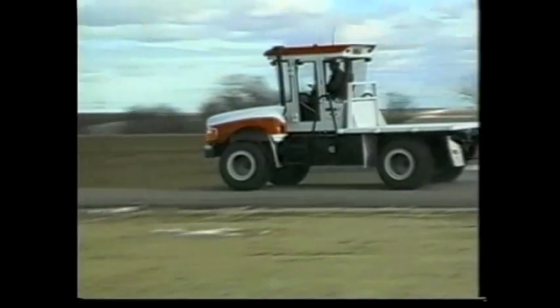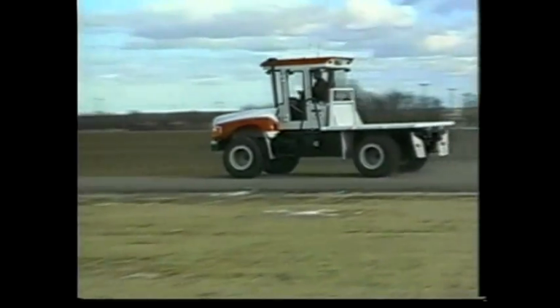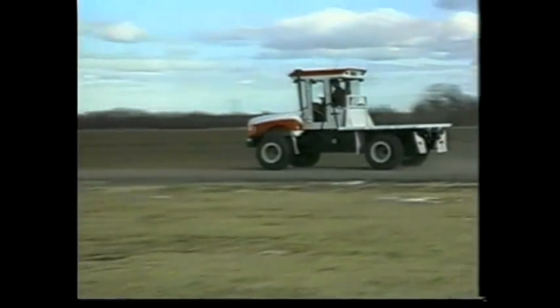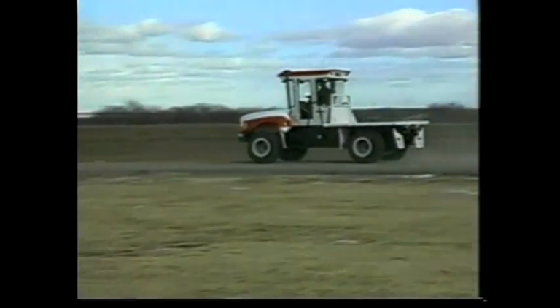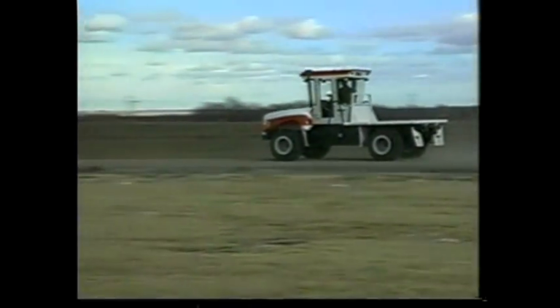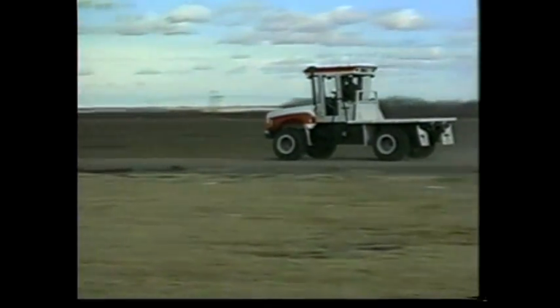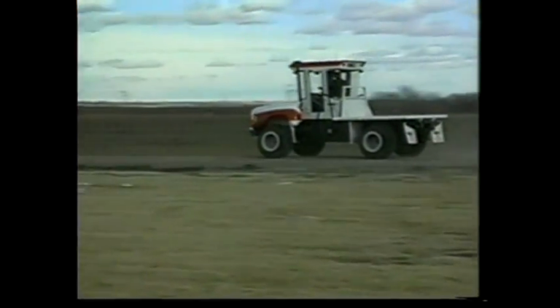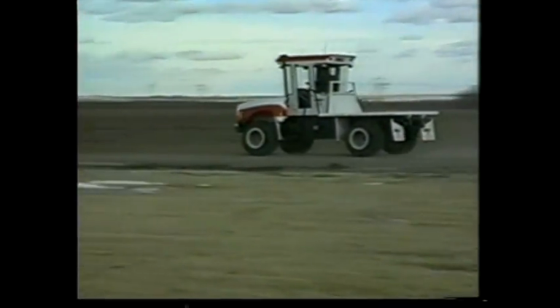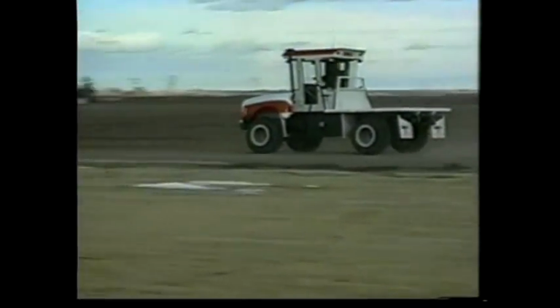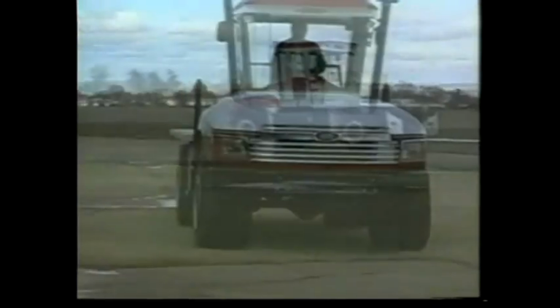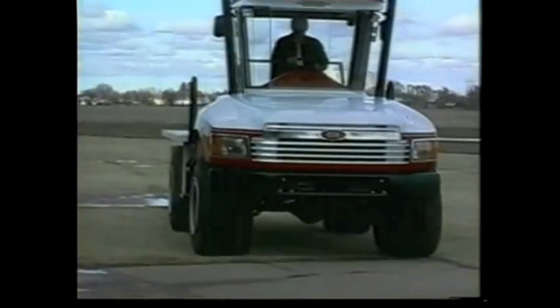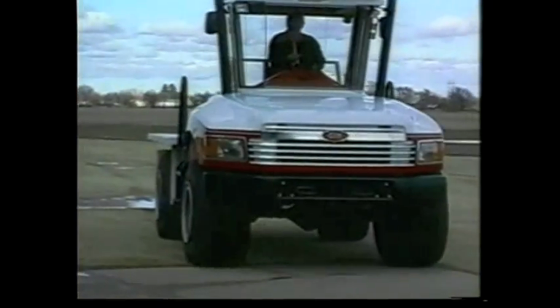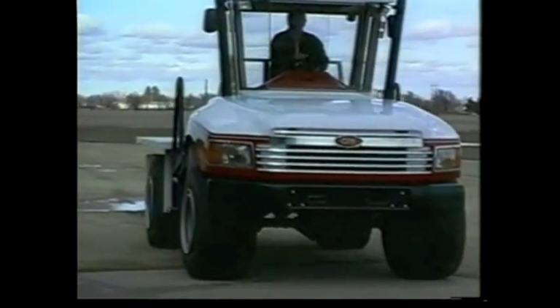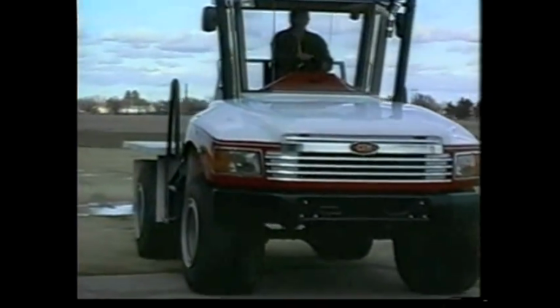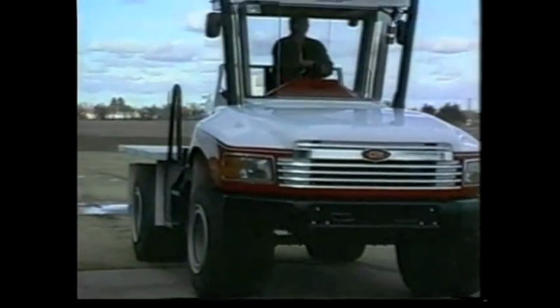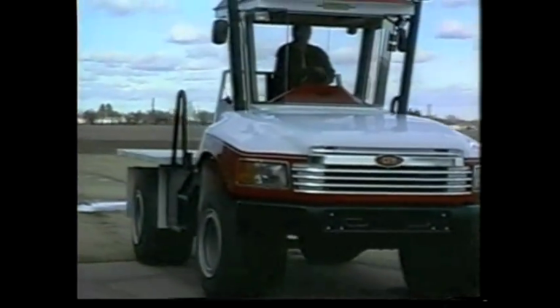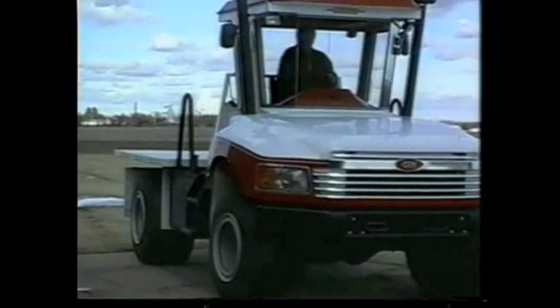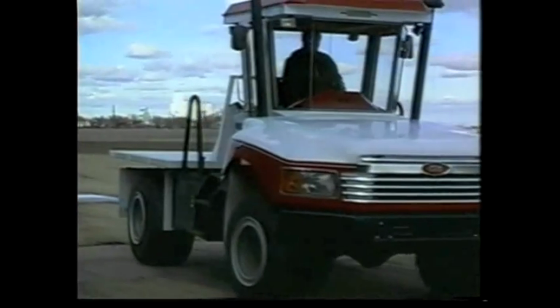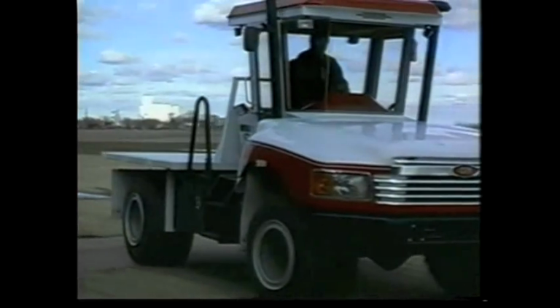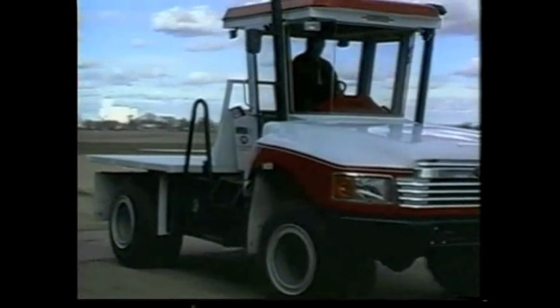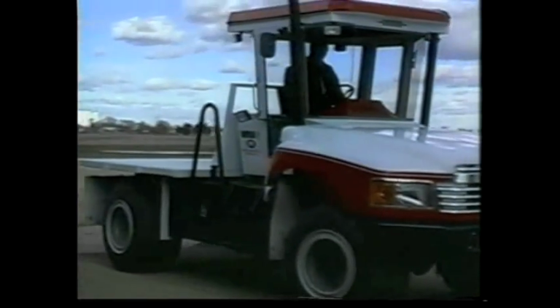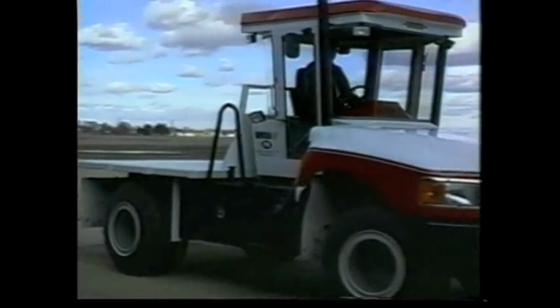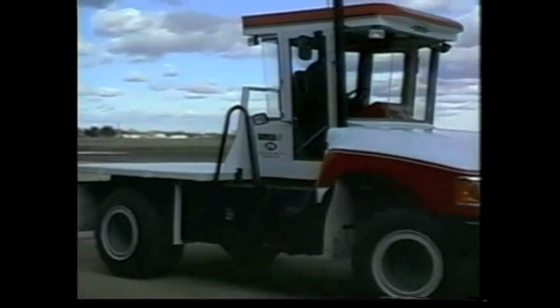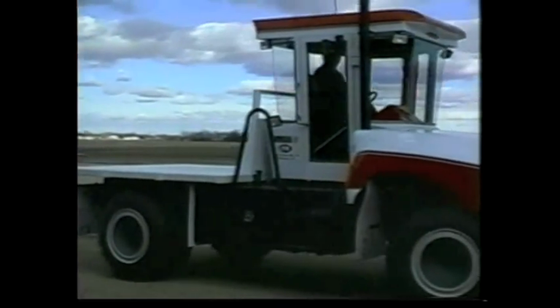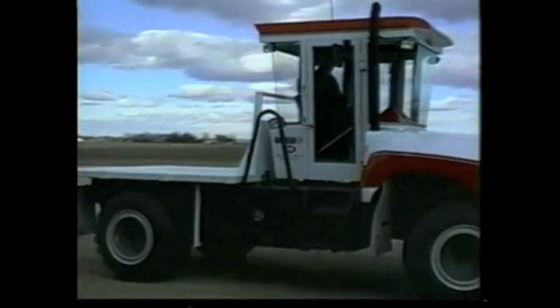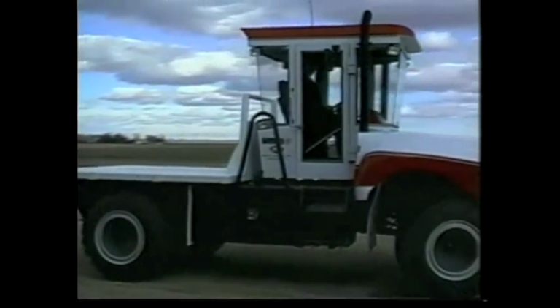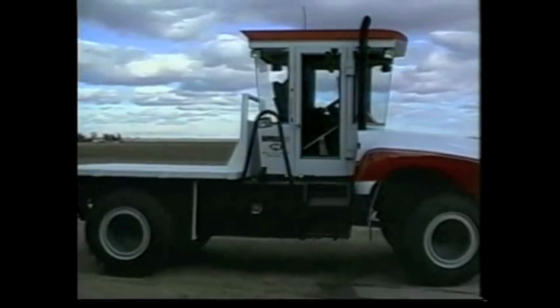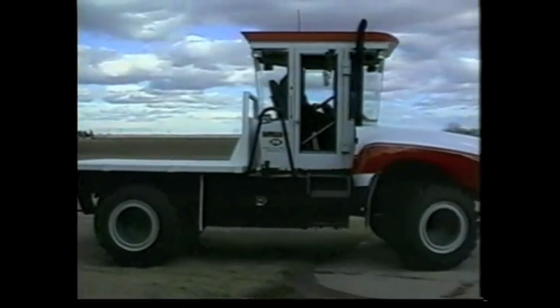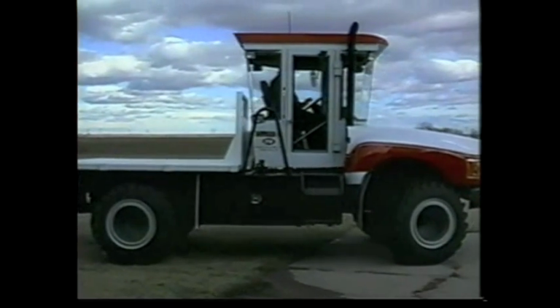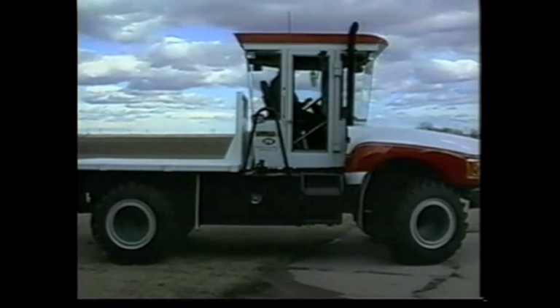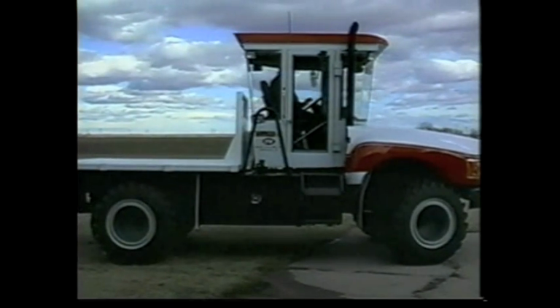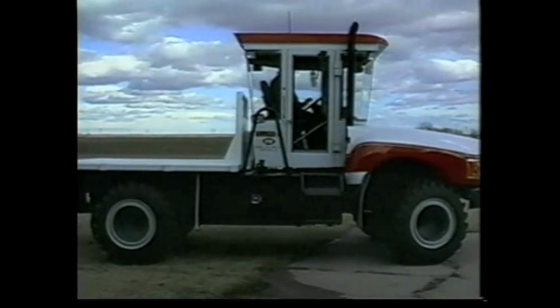The price tag is right up there, but hey, it's less than a Humvee and about 400 times more useful. Now, that's what we call value, something every farmer looks for in equipment. Great work, Bryce.